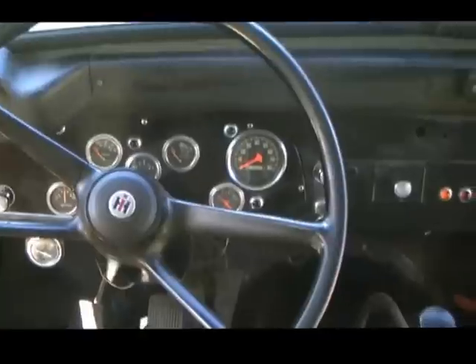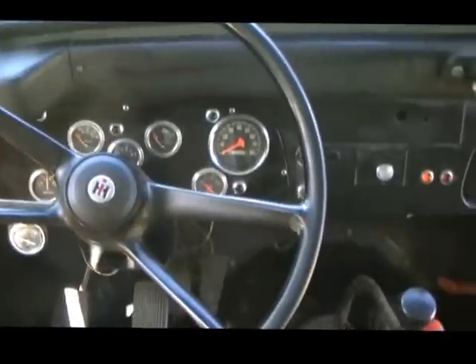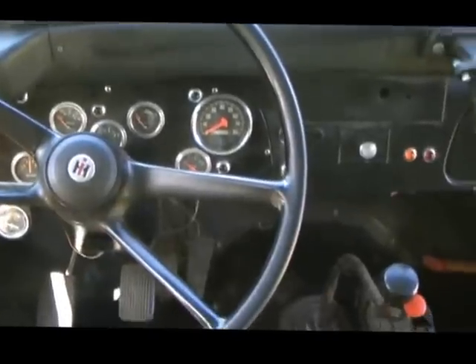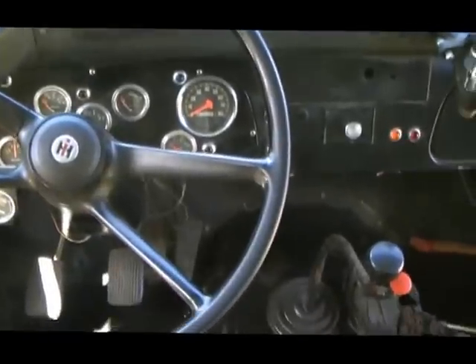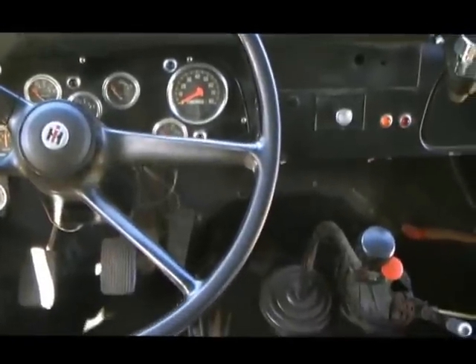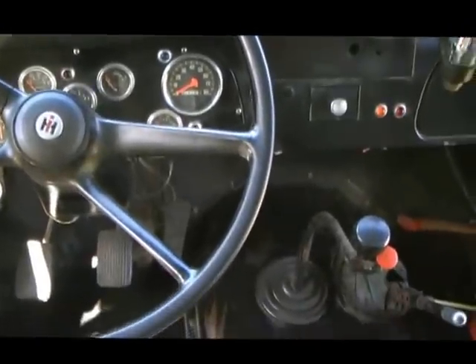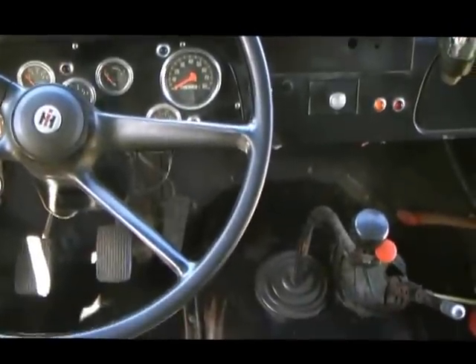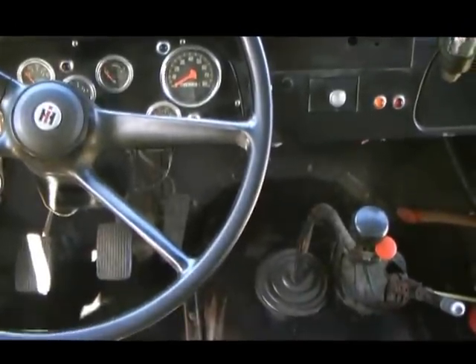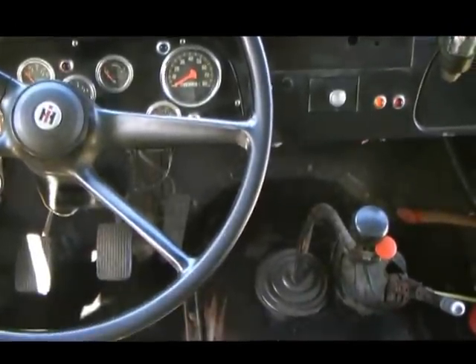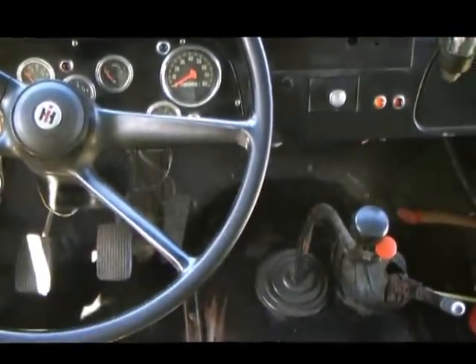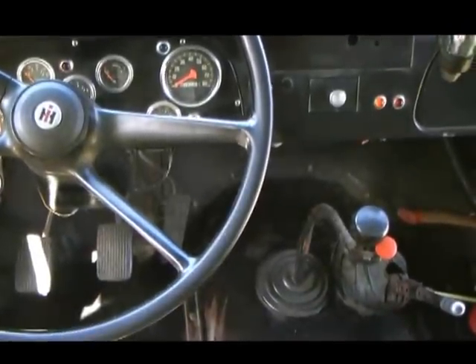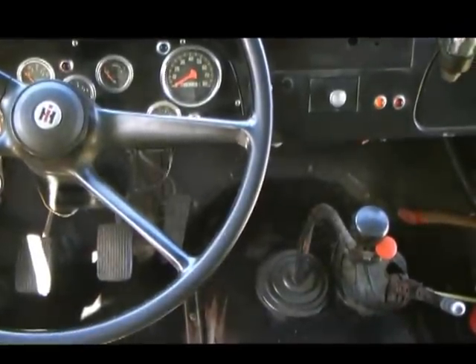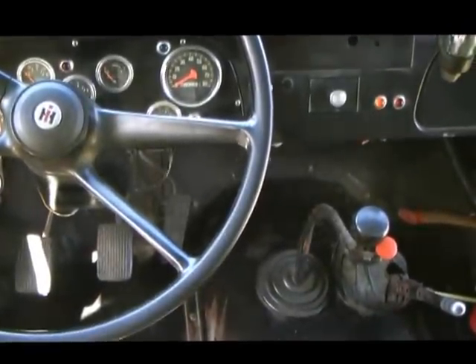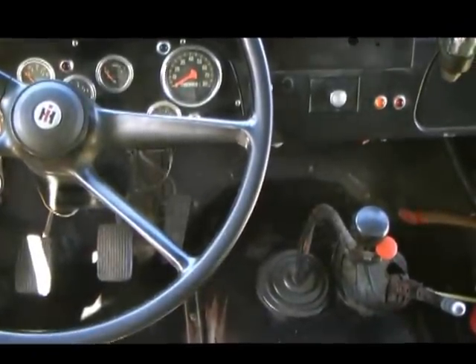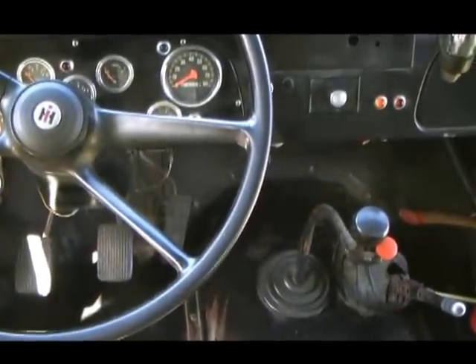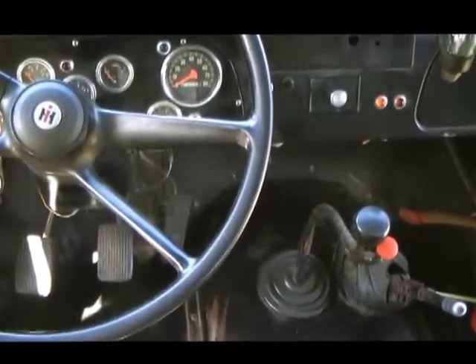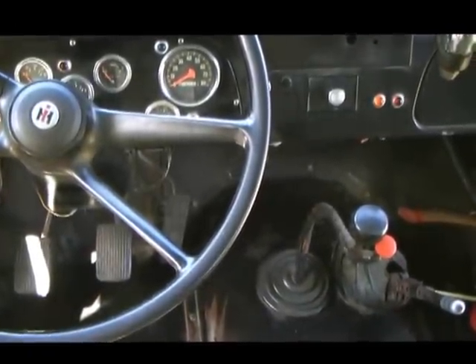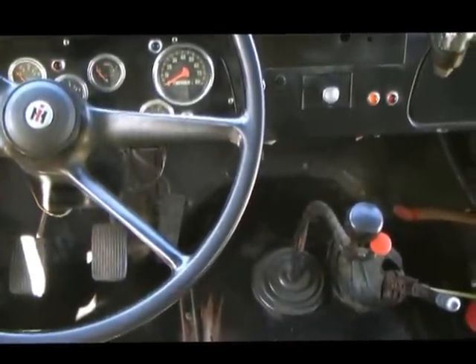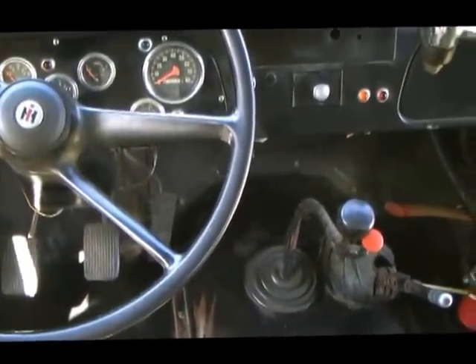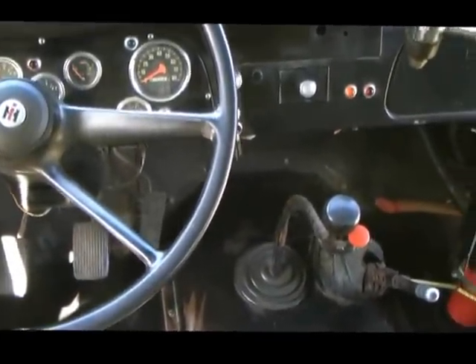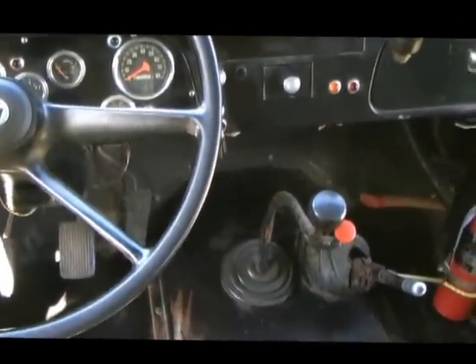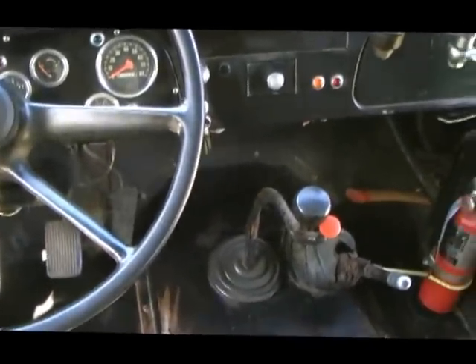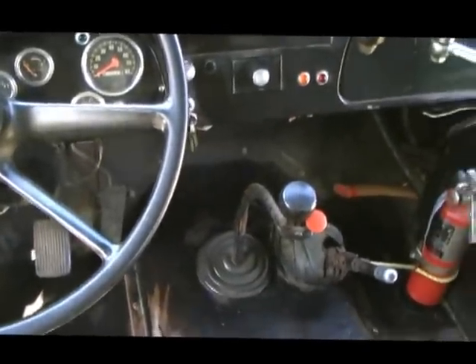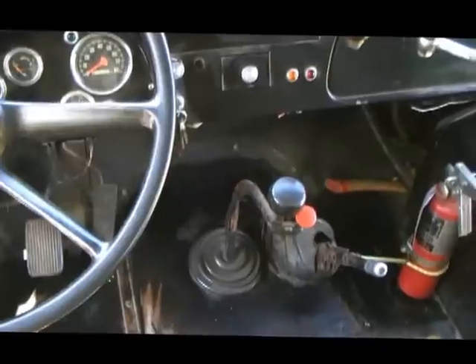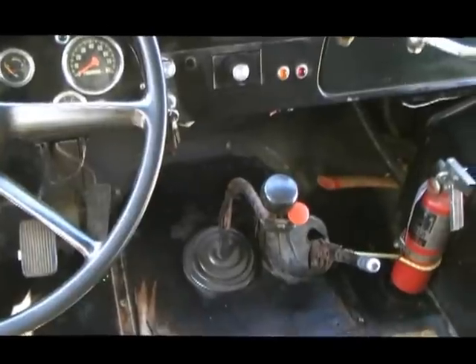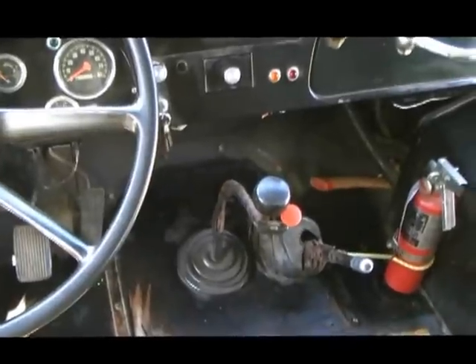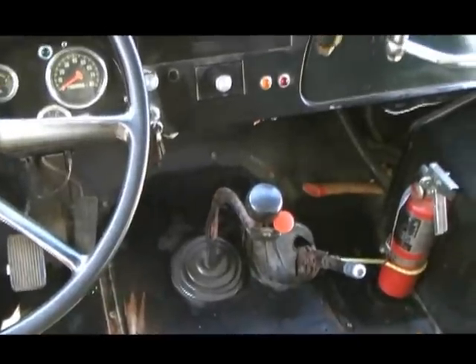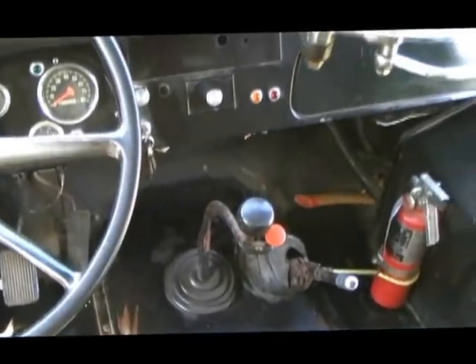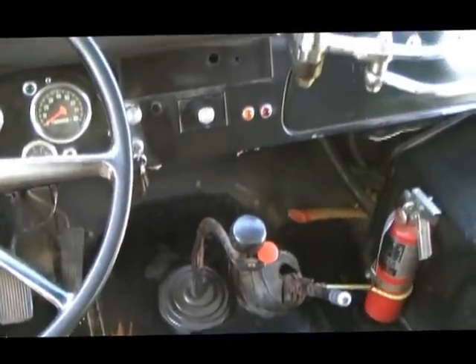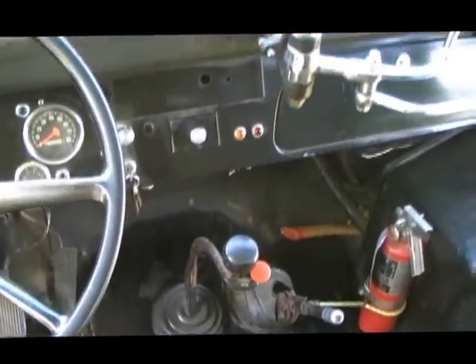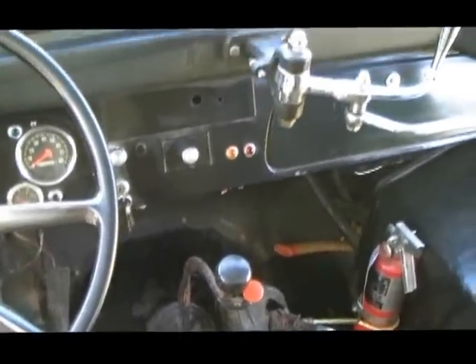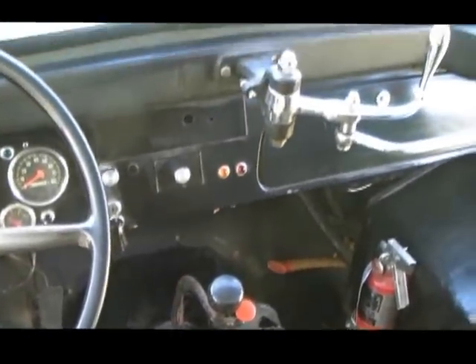It's a manual — four speeds forward with a two-speed rear end. It also has a dead man emergency brake and a fire extinguisher.